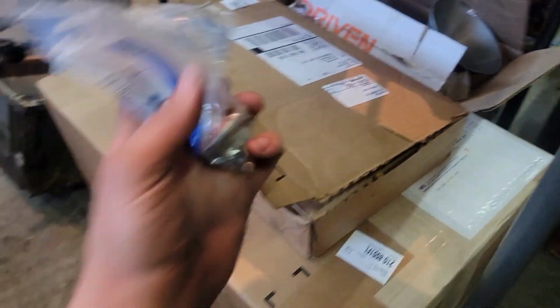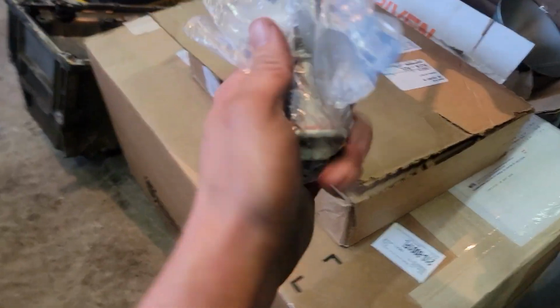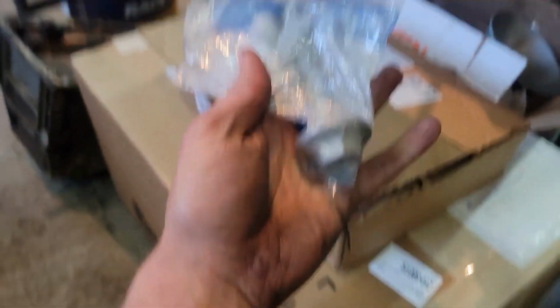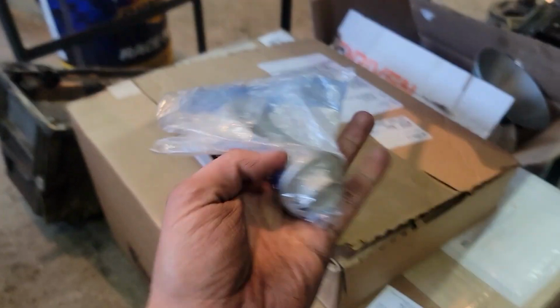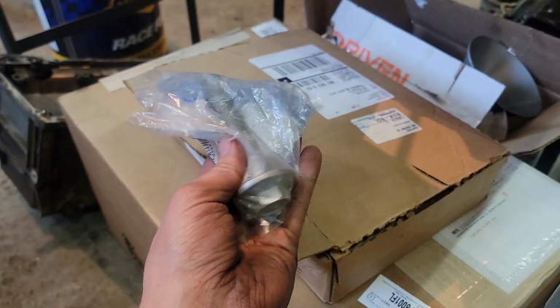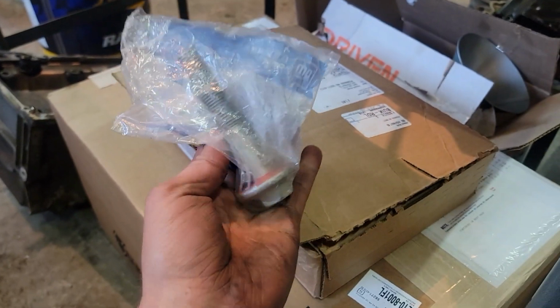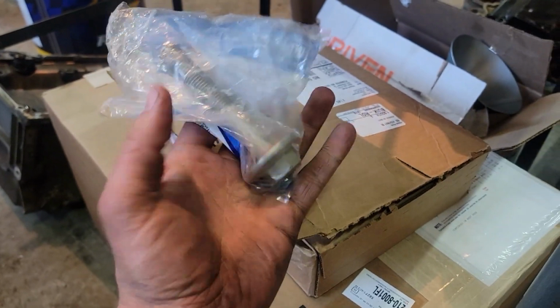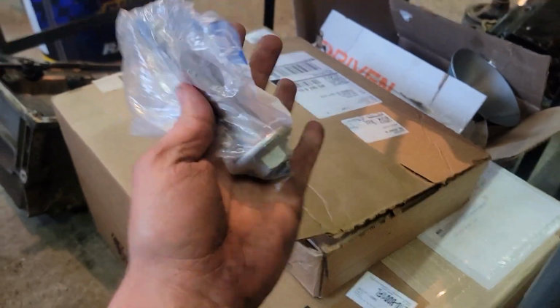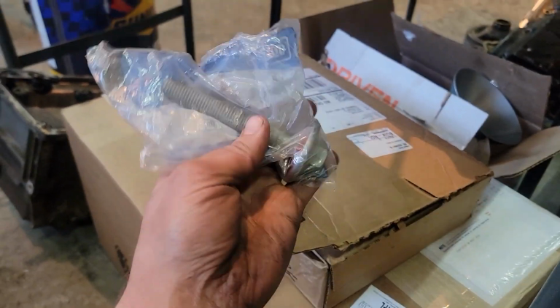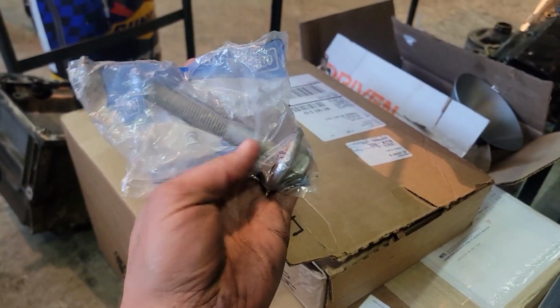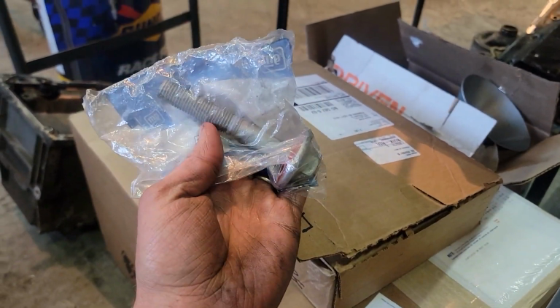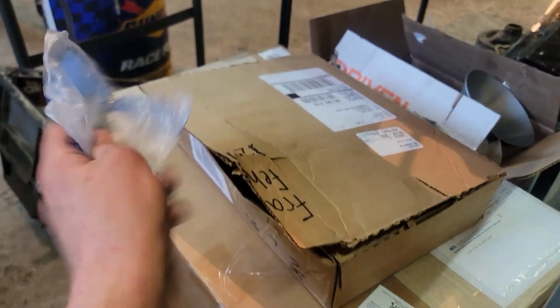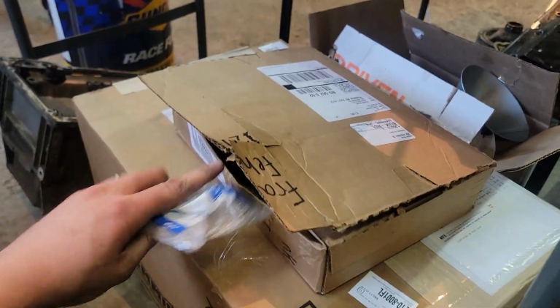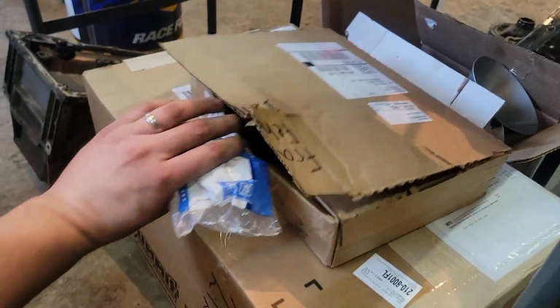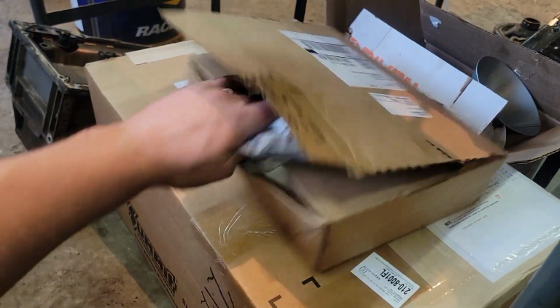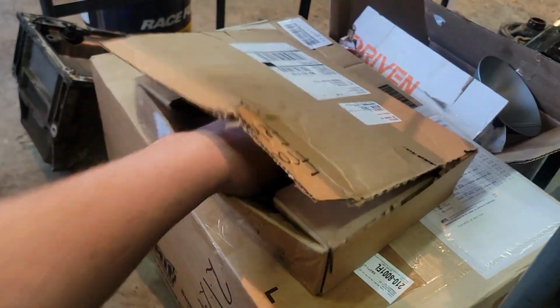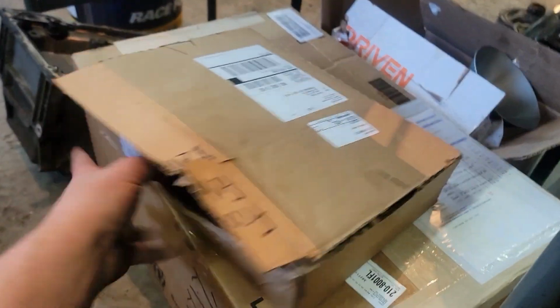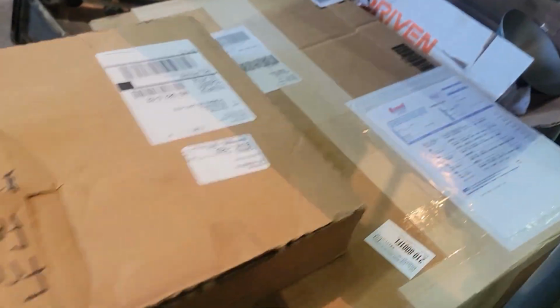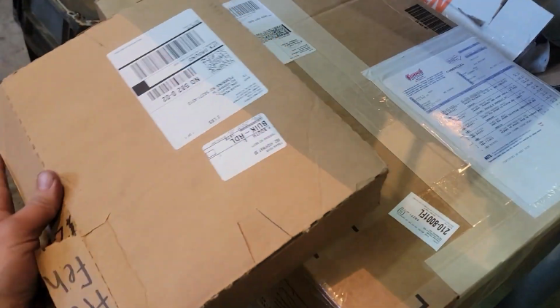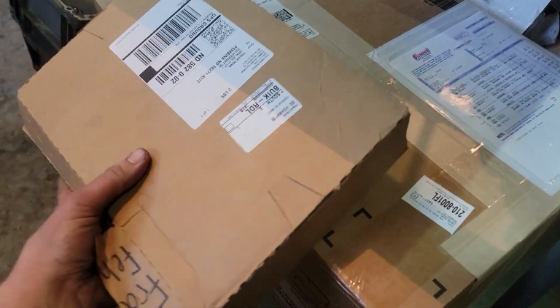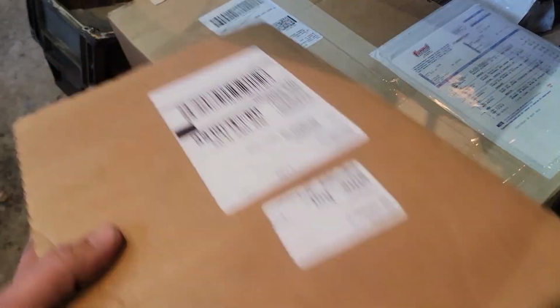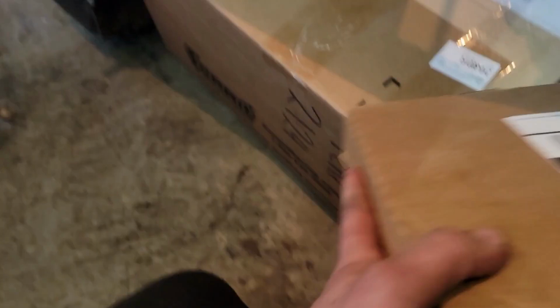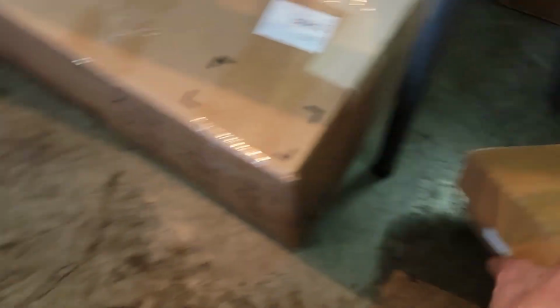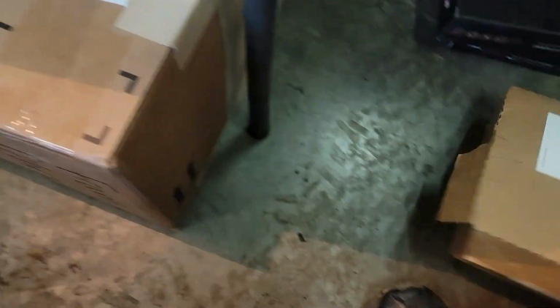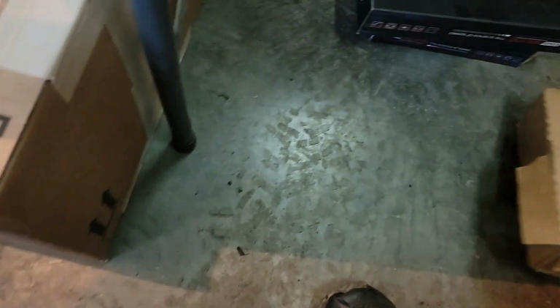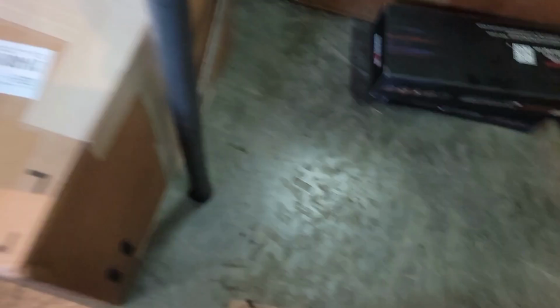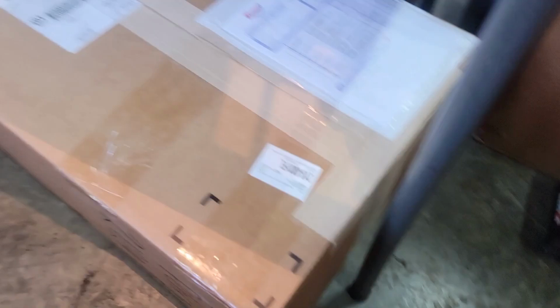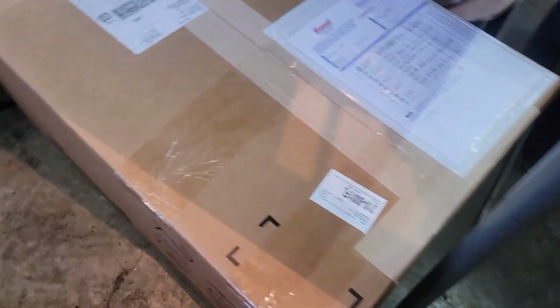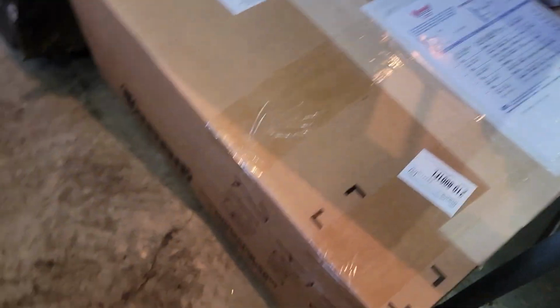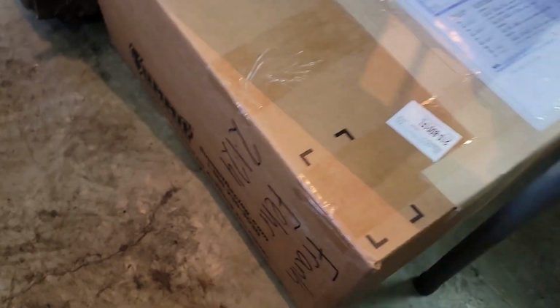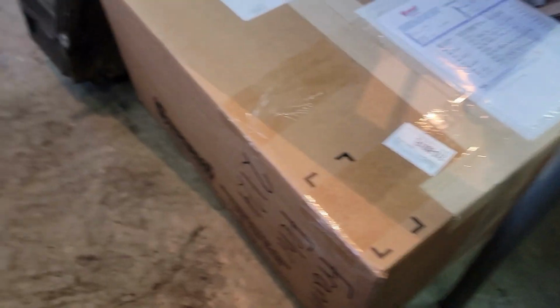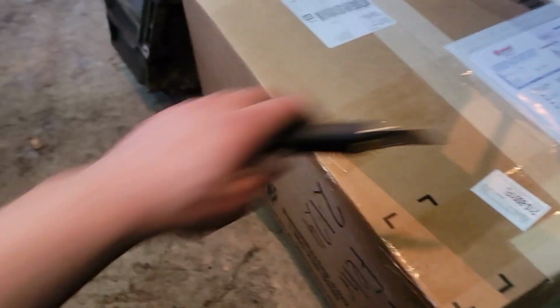We got our harmonic balancer bolt. I guess that was shipped from a different location, so they obviously sent it in a different box.